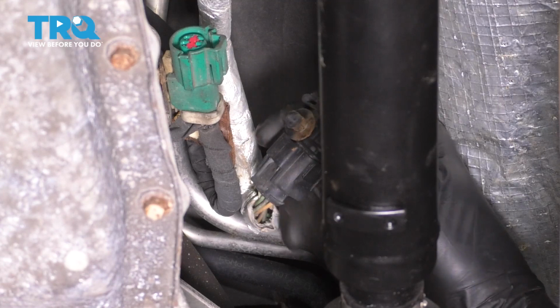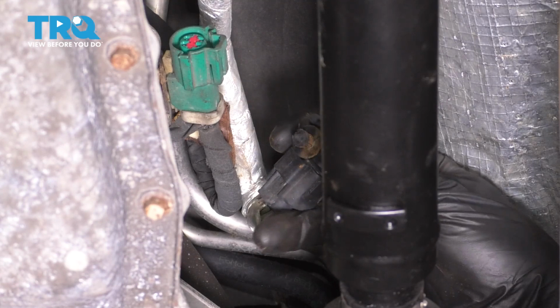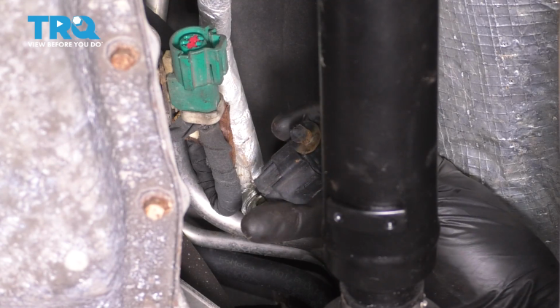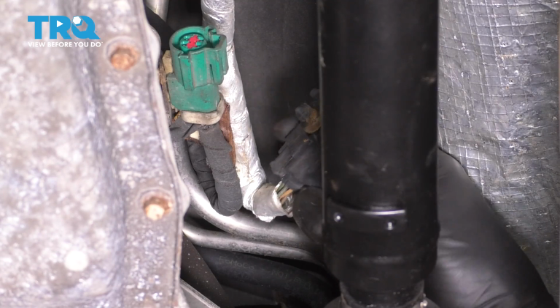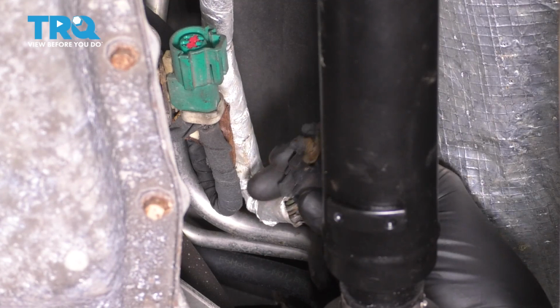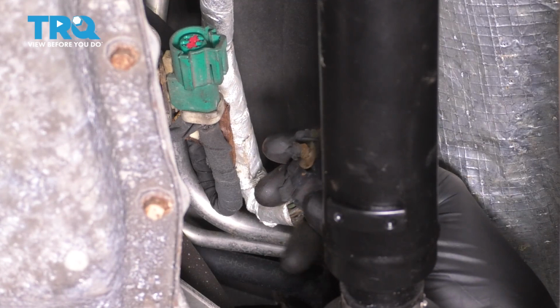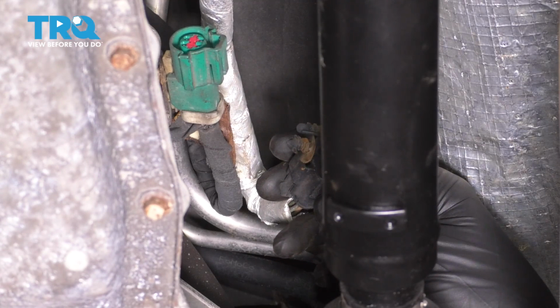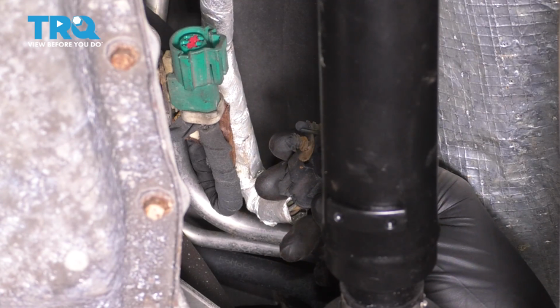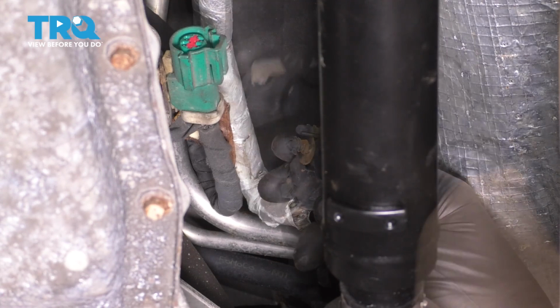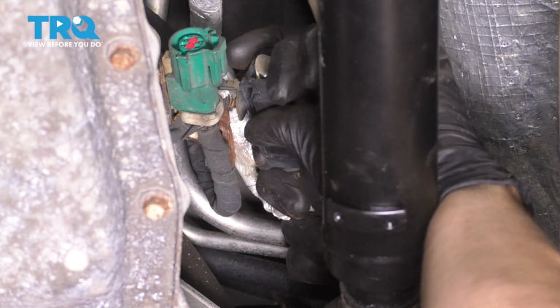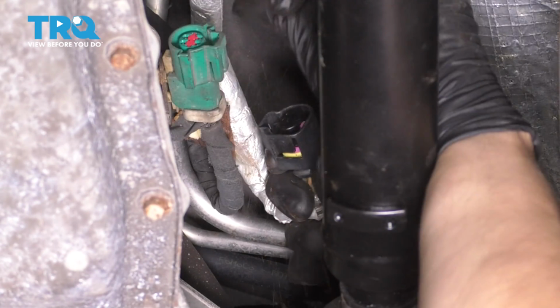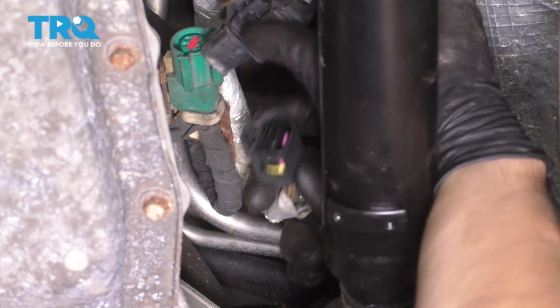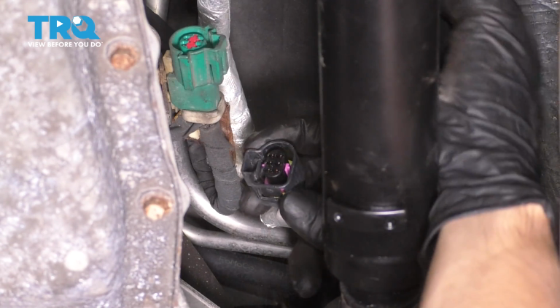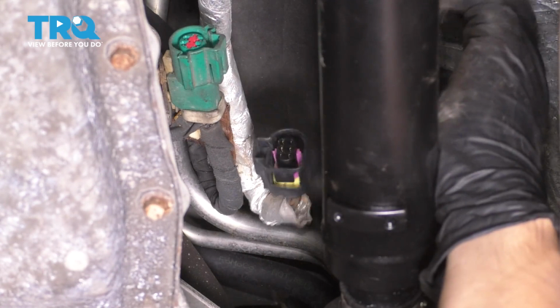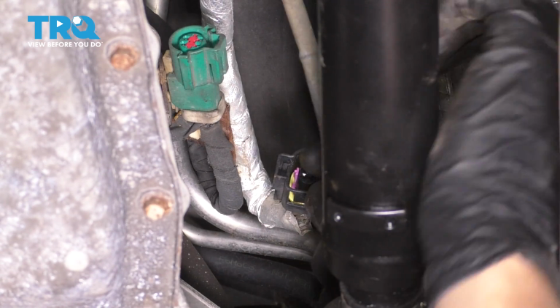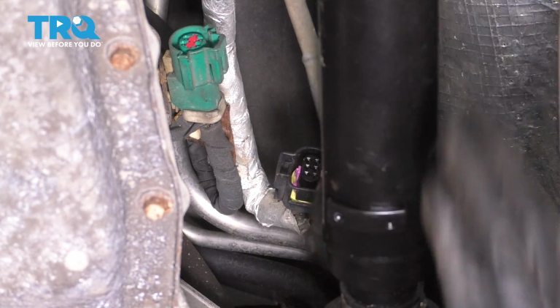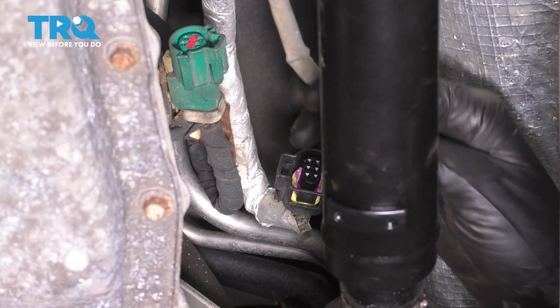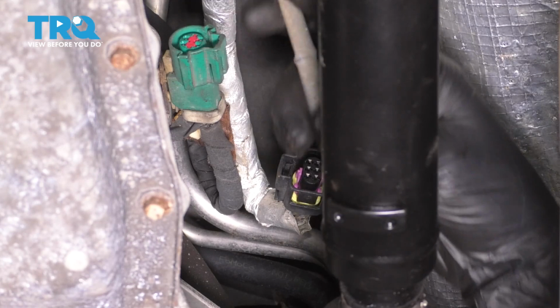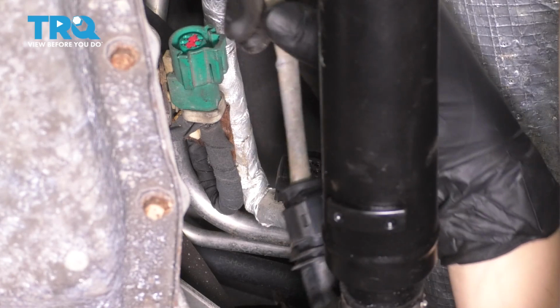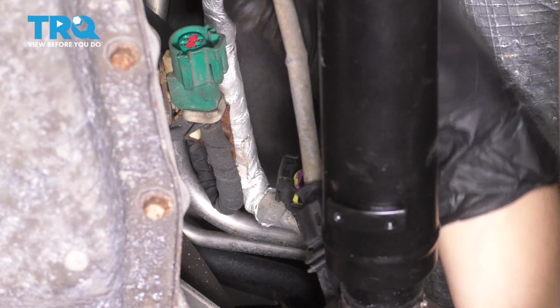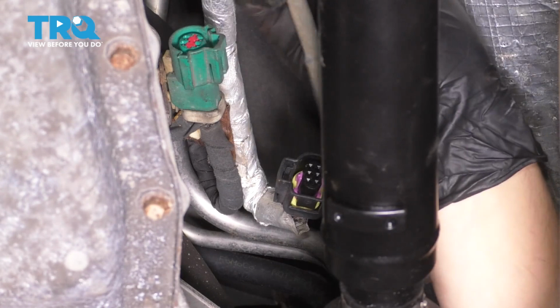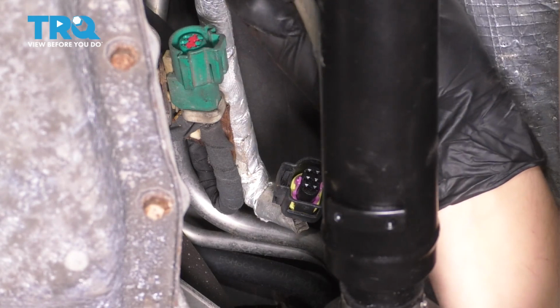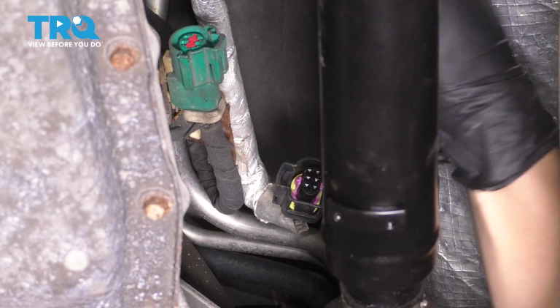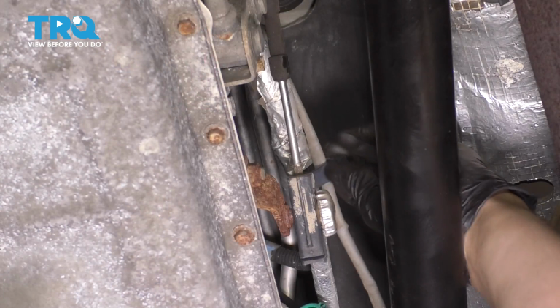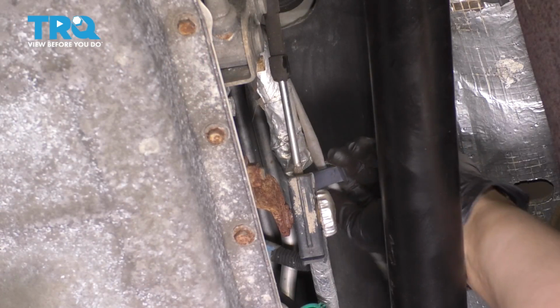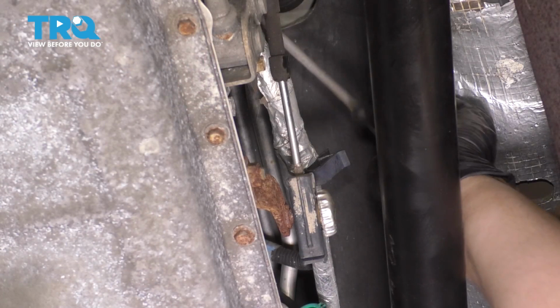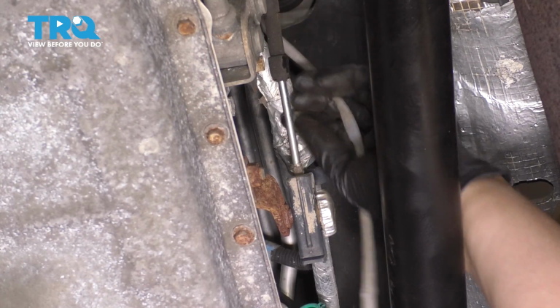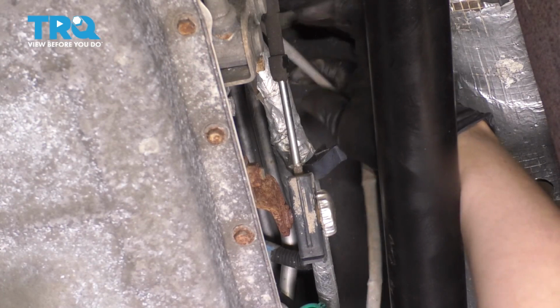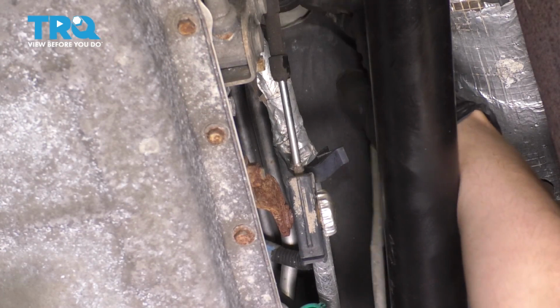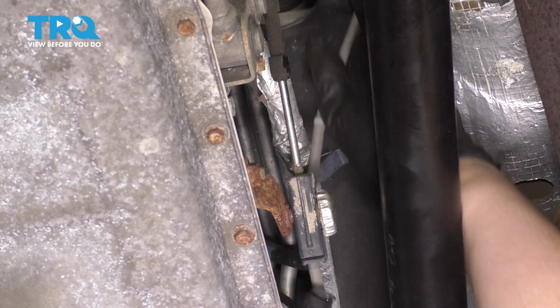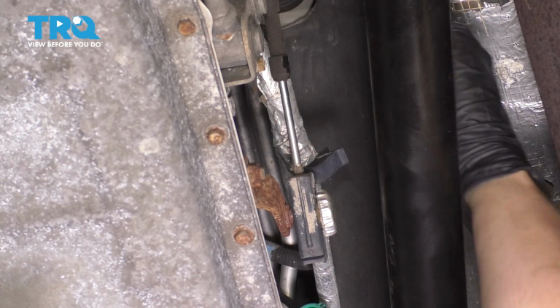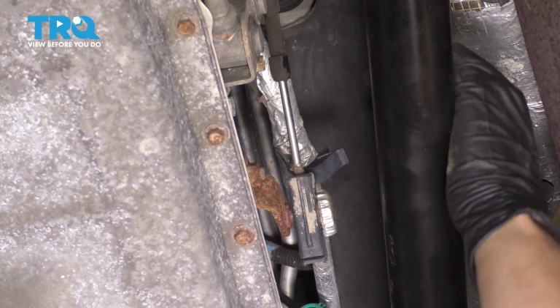The lock for the connector is actually on the back side of it over here. Press the tab, pop this out, and then just unhook the wire from all of its retainers — just like that — and pull it out.